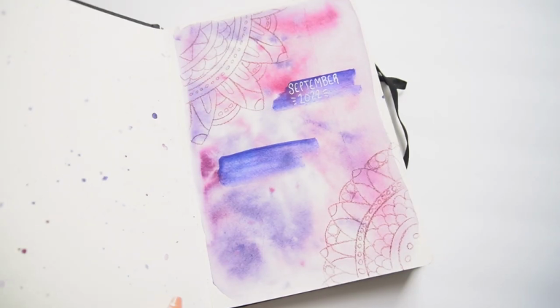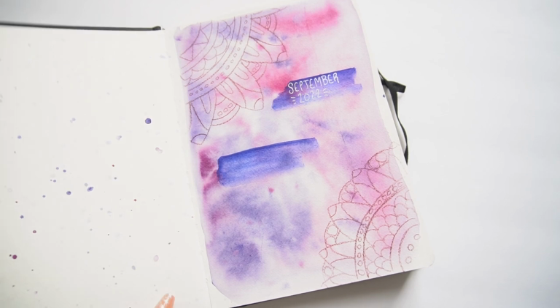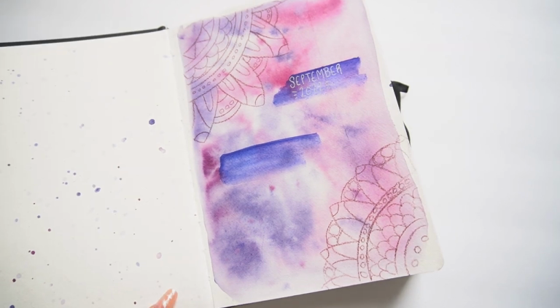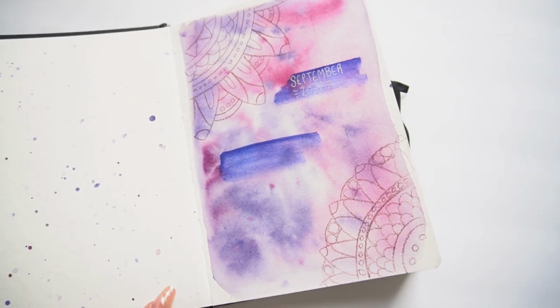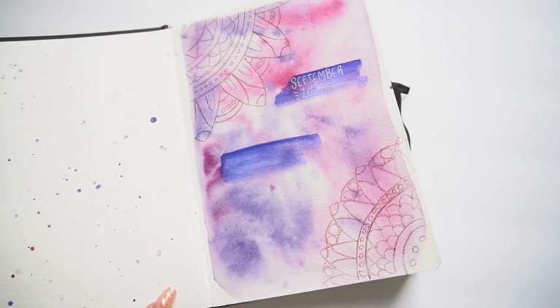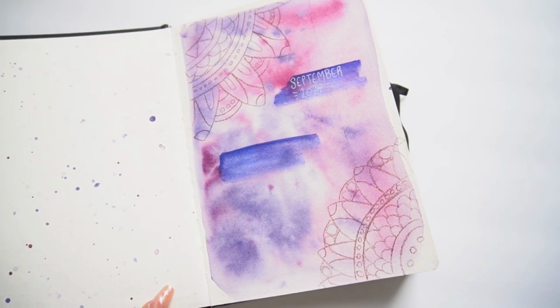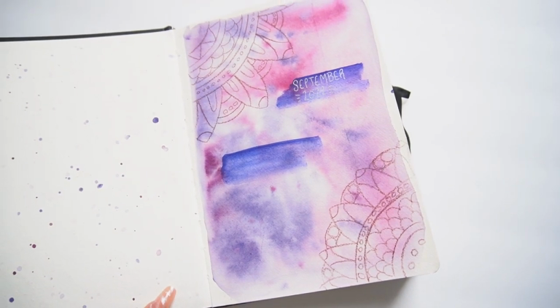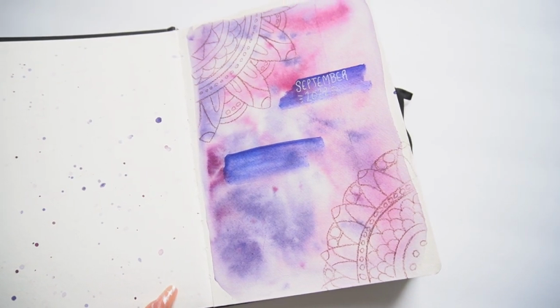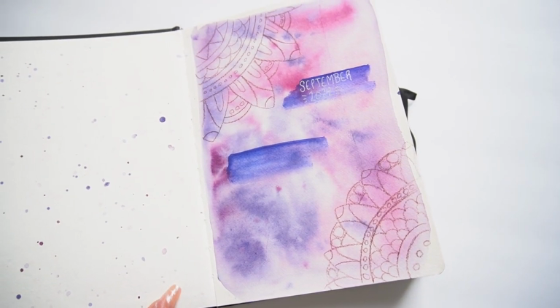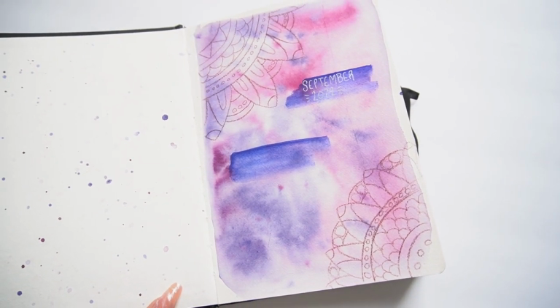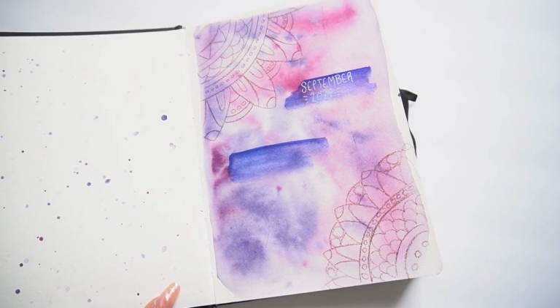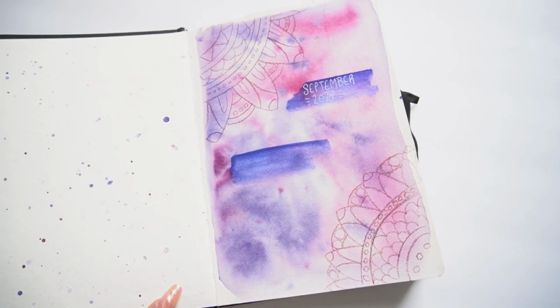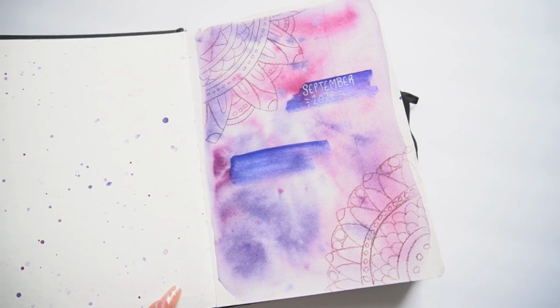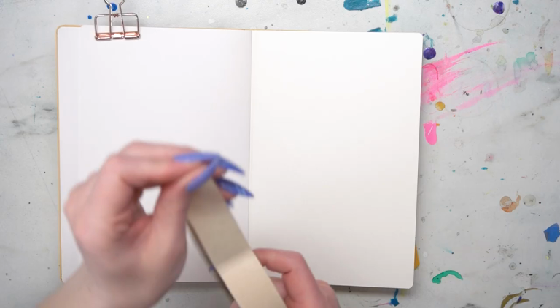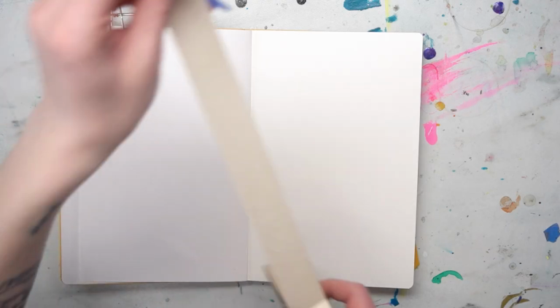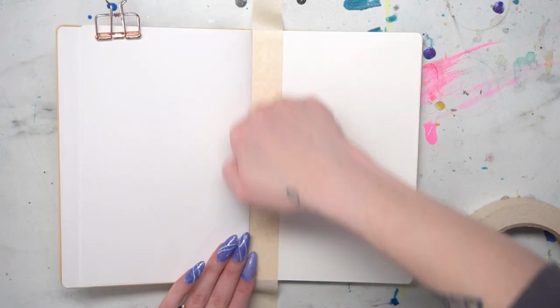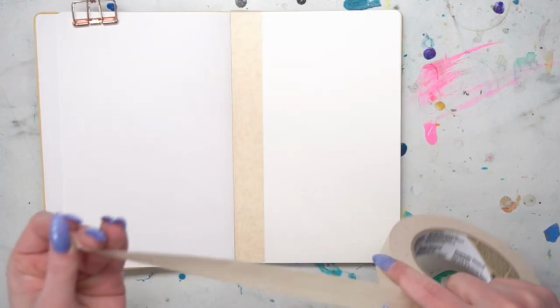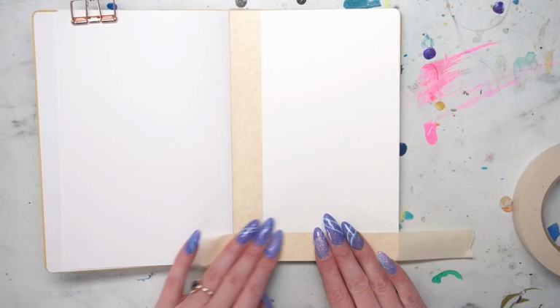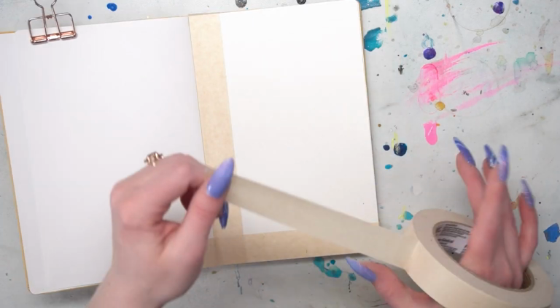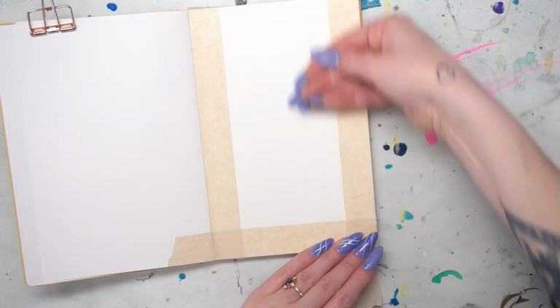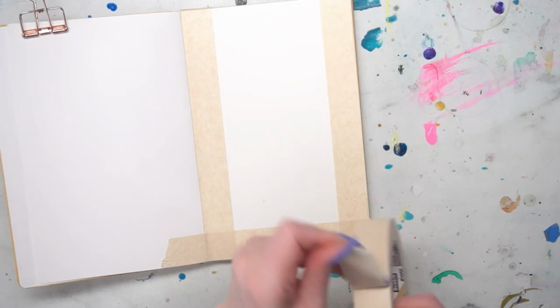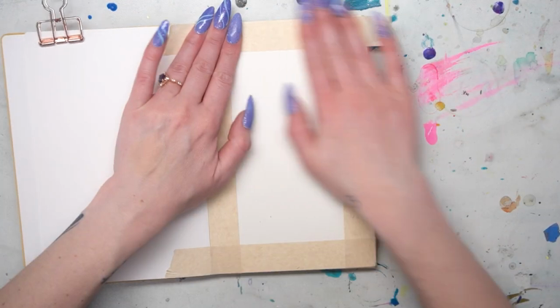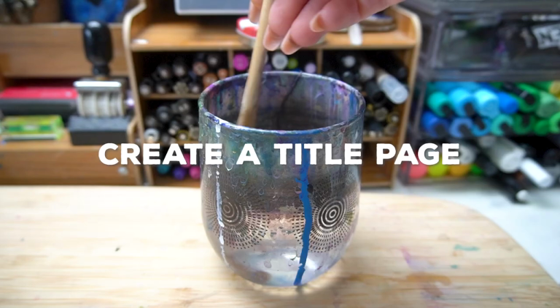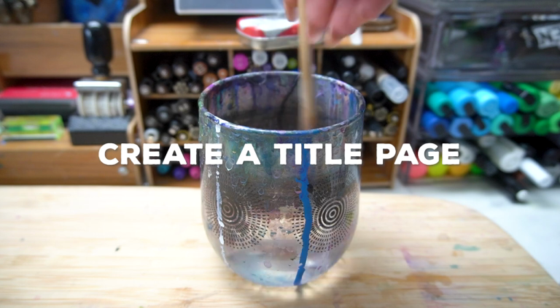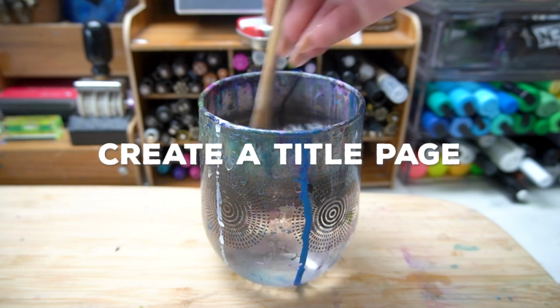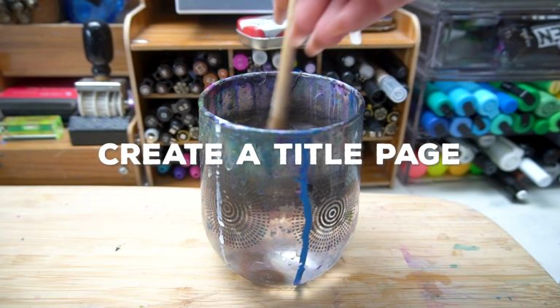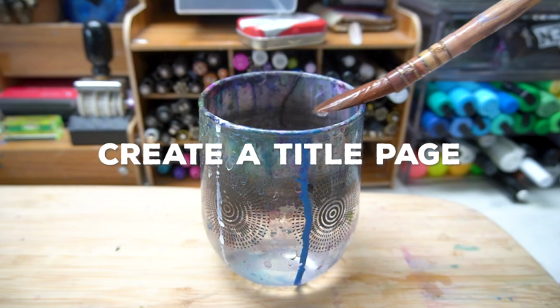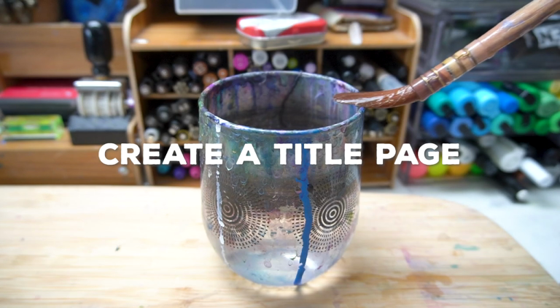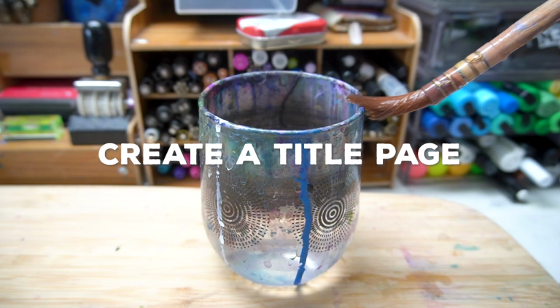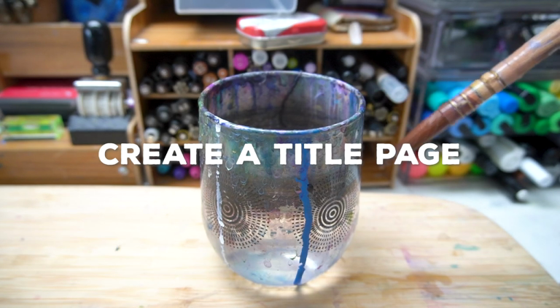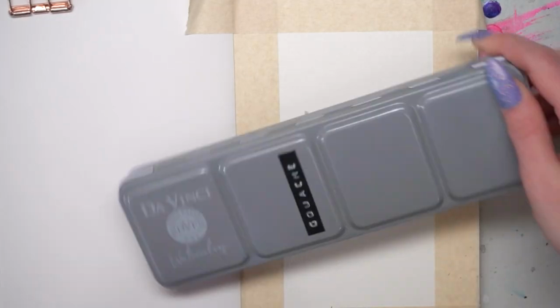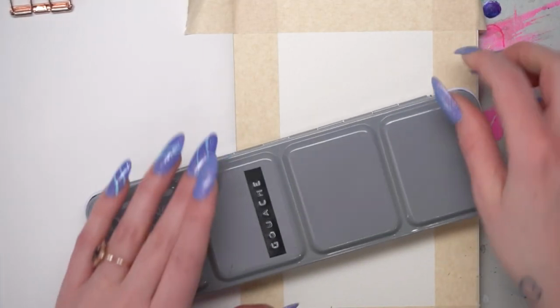Over the years I've developed a few different techniques that I use to start off a sketchbook, often using all of these techniques to fill the first few pages and break in the sketchbook so I feel more comfortable using it. So let's jump into the first technique, the one that I always use to start my own sketchbook.